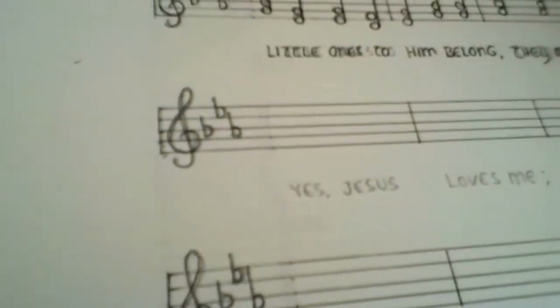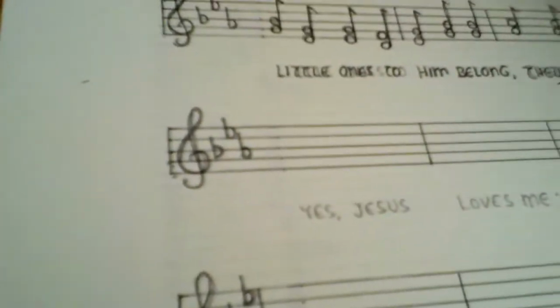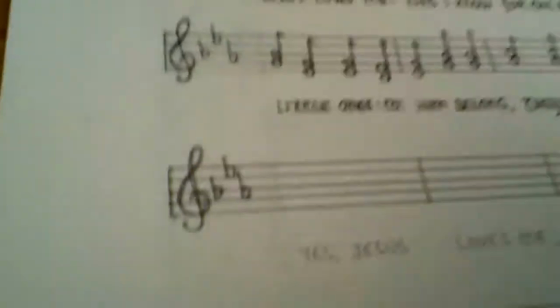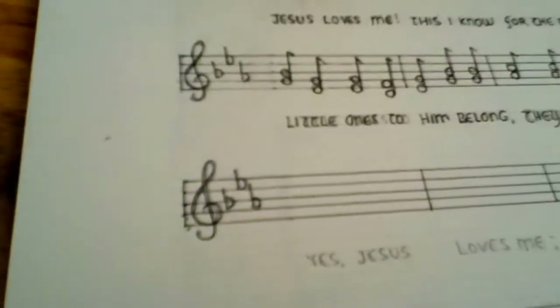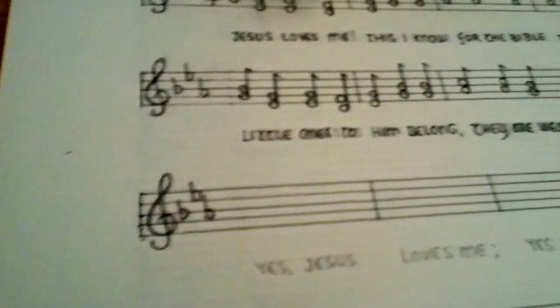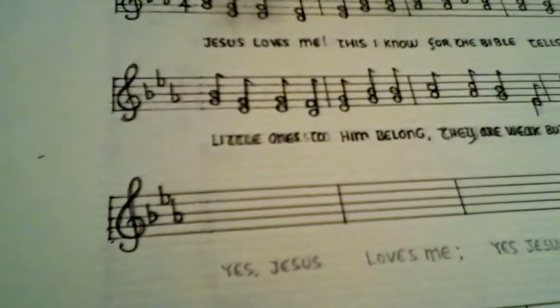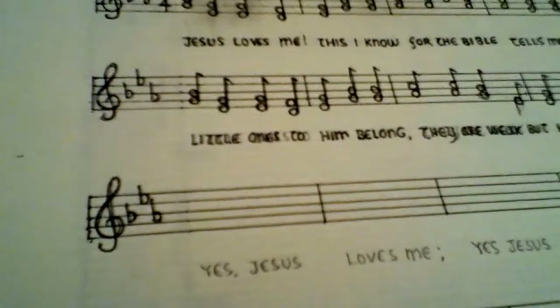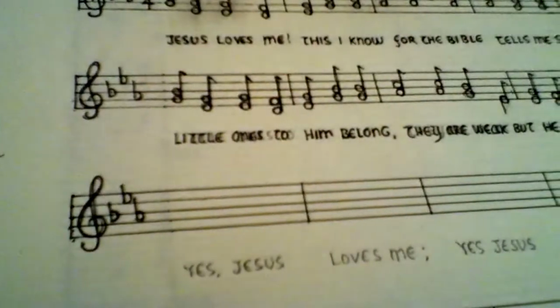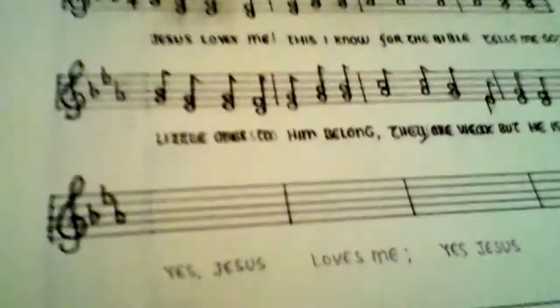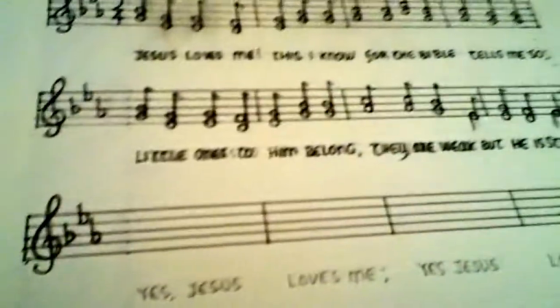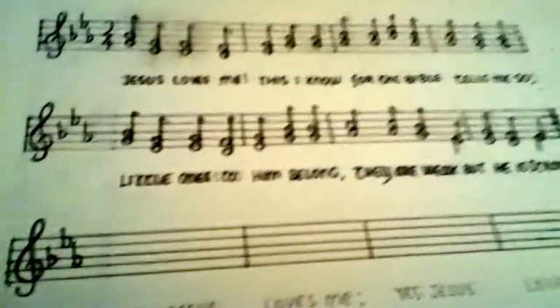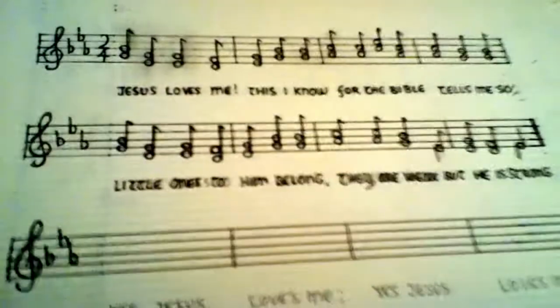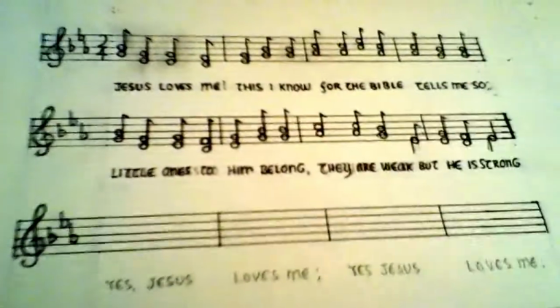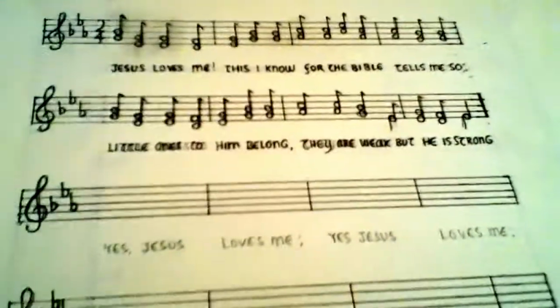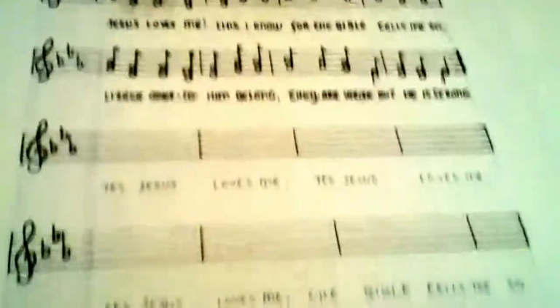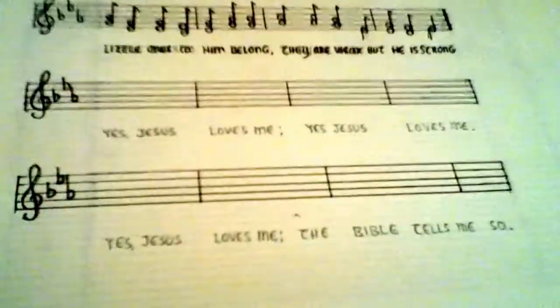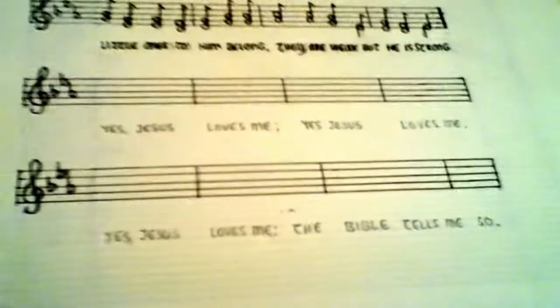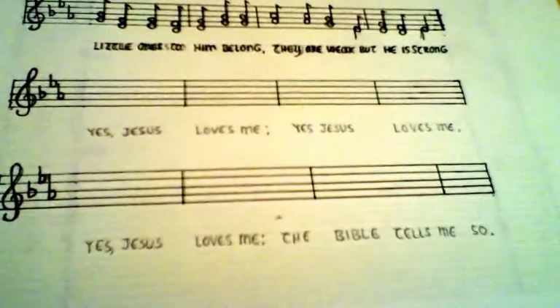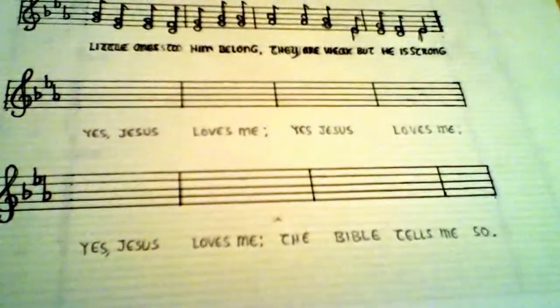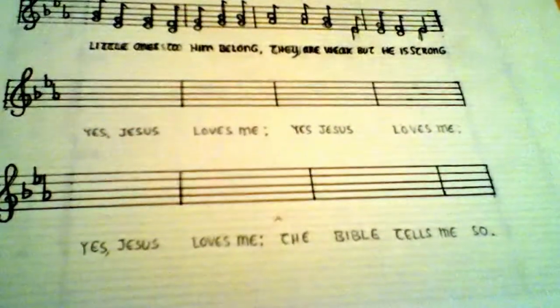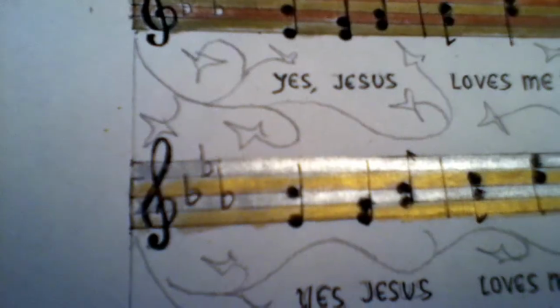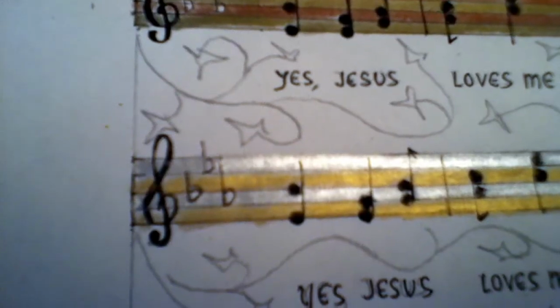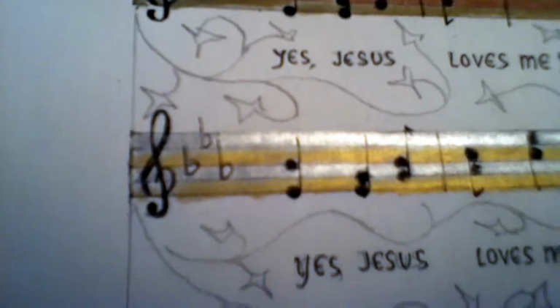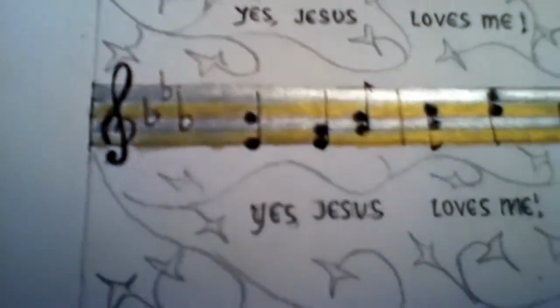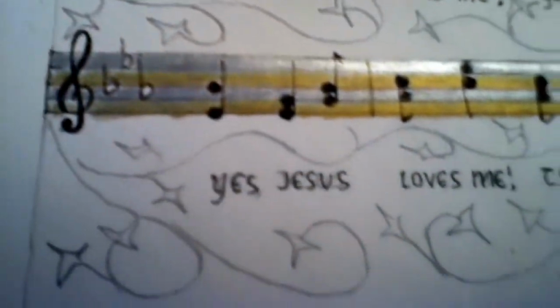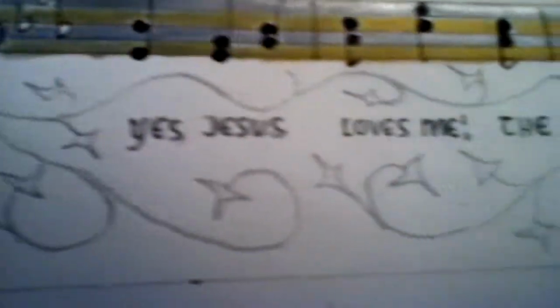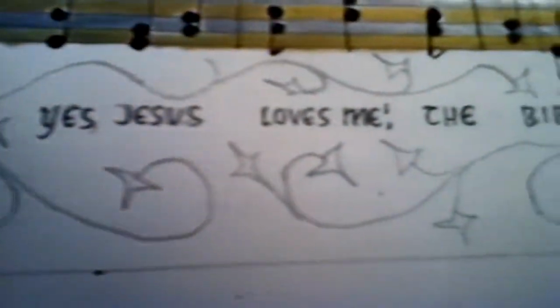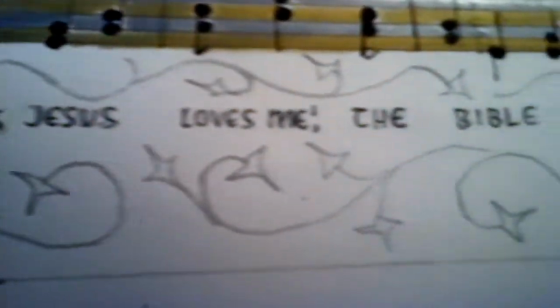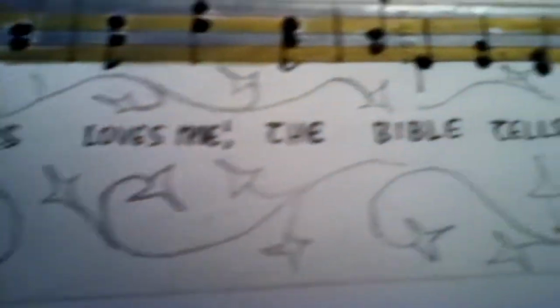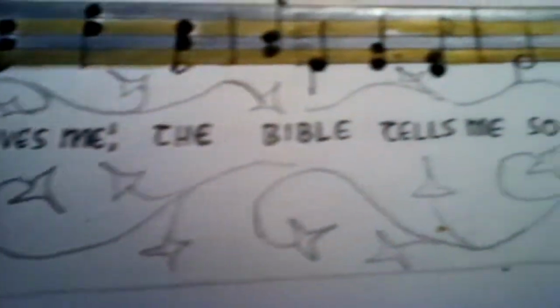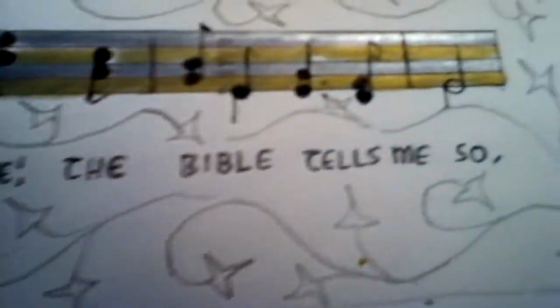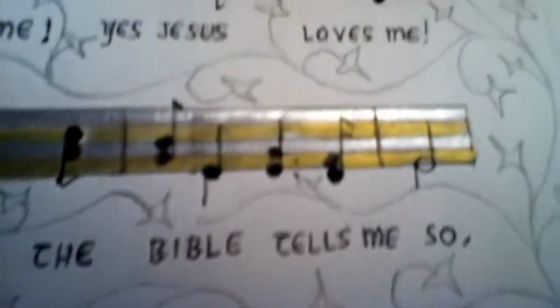So we'll see how it gets a little bit farther down the road. Here we go. So here's the preliminary.